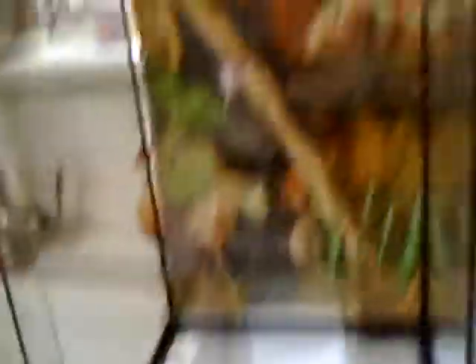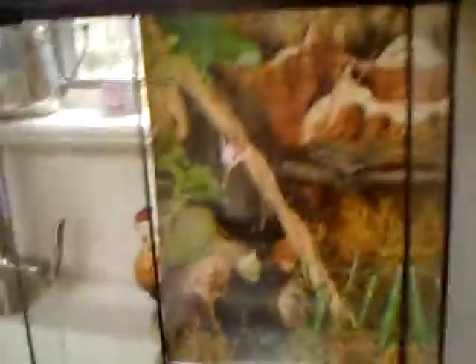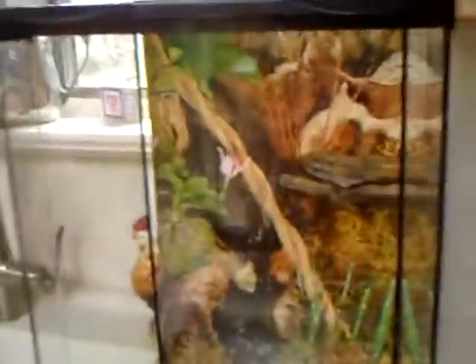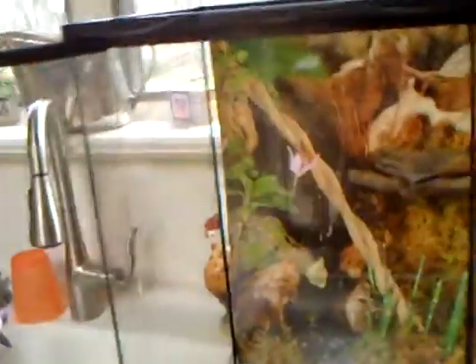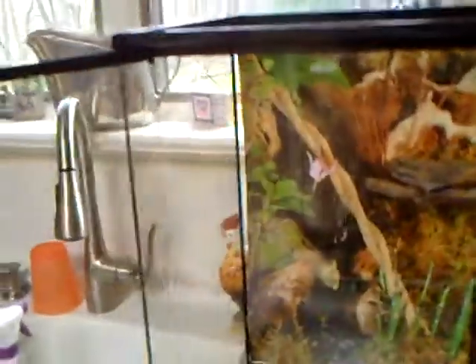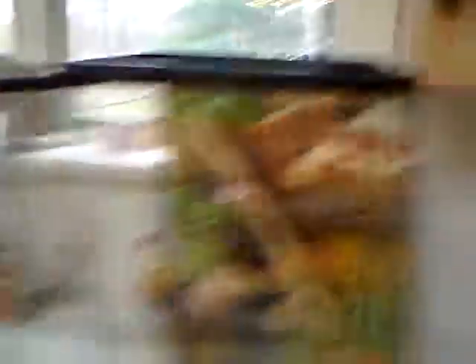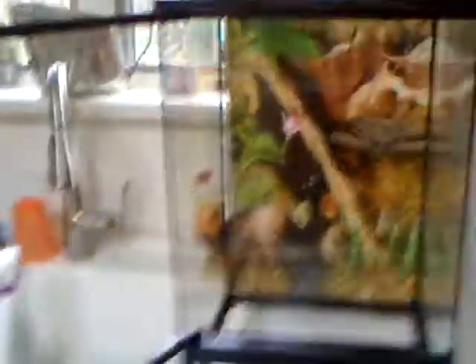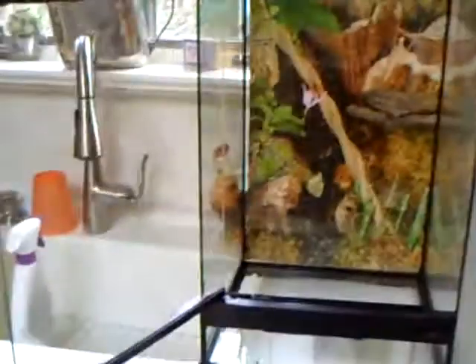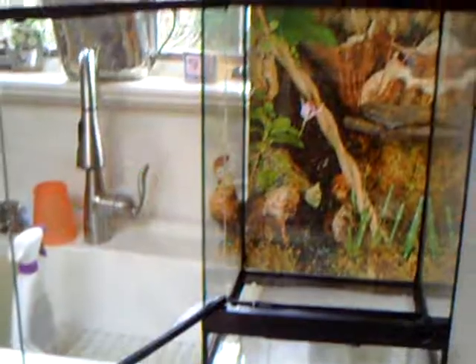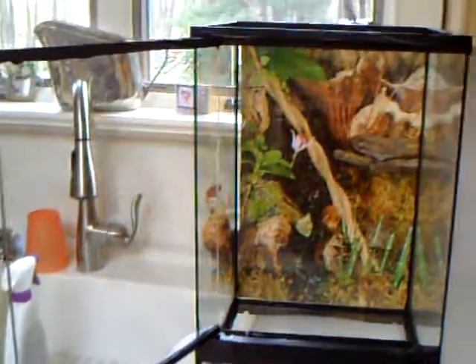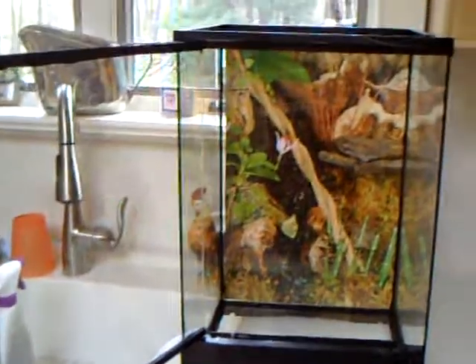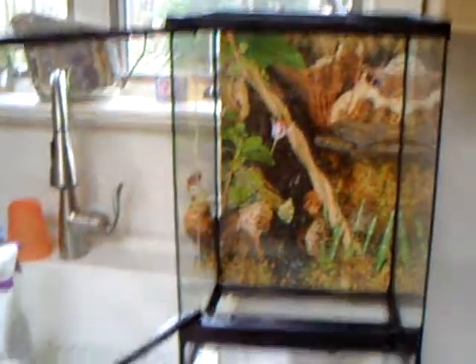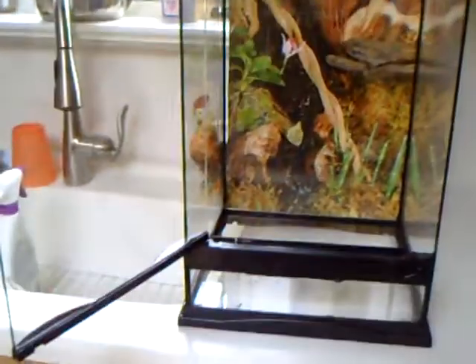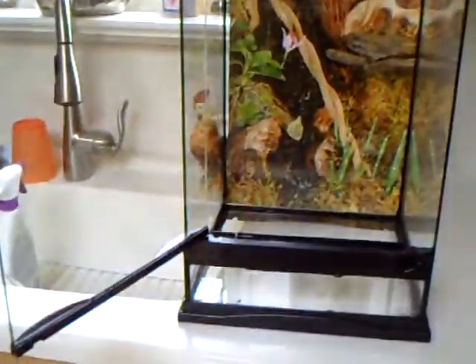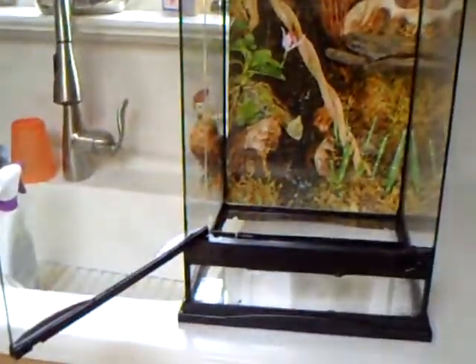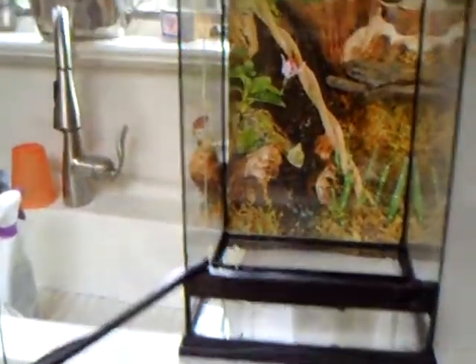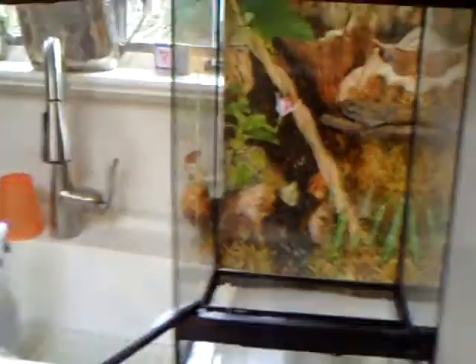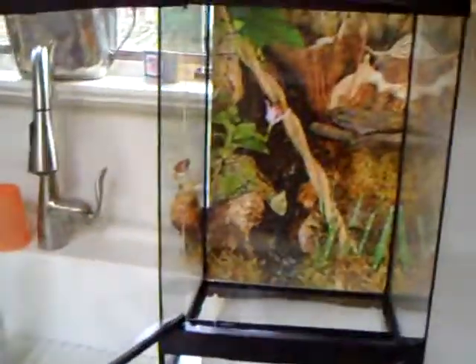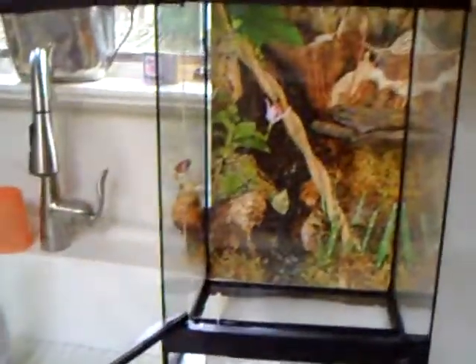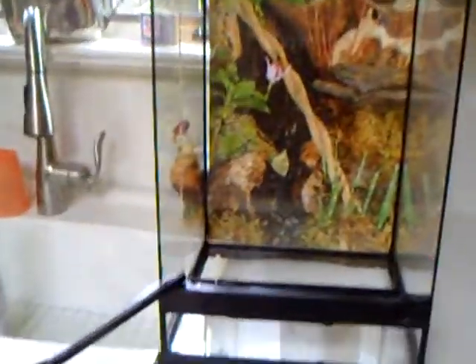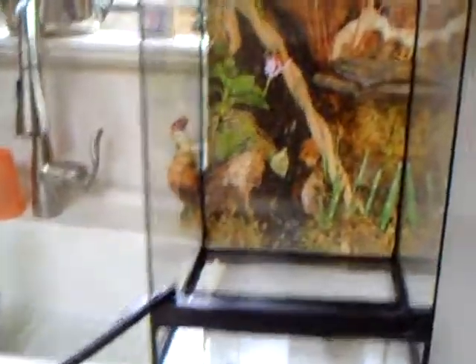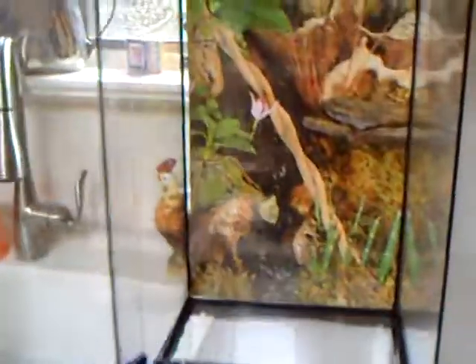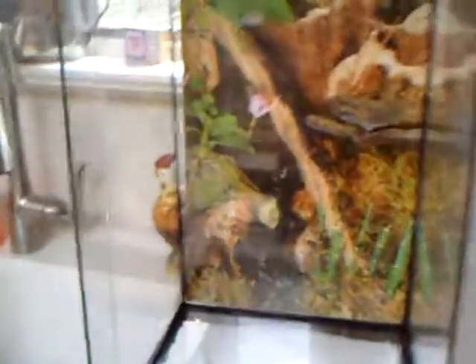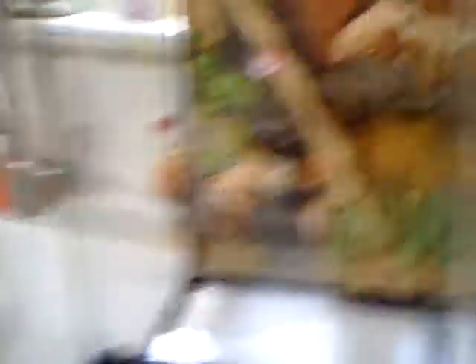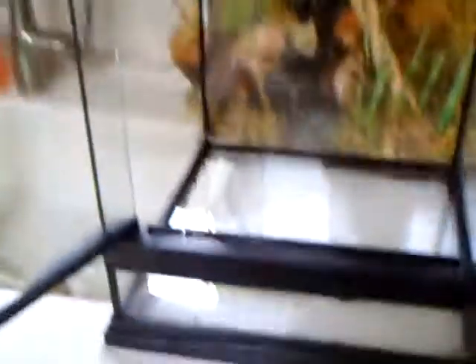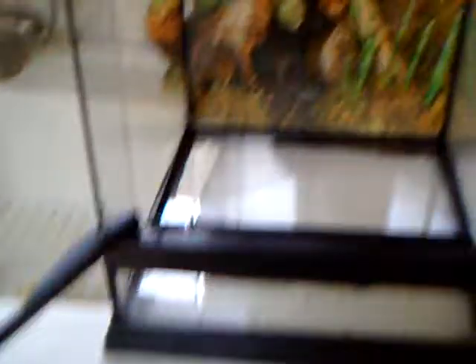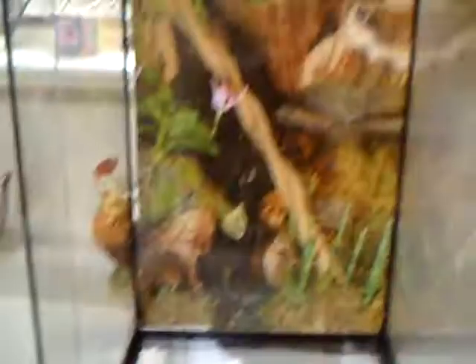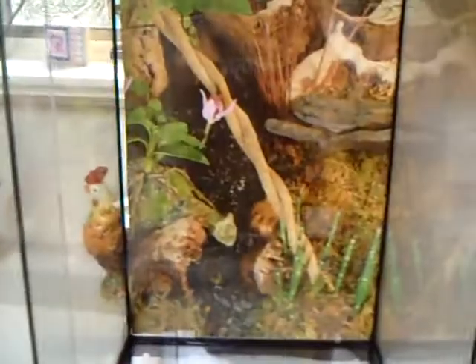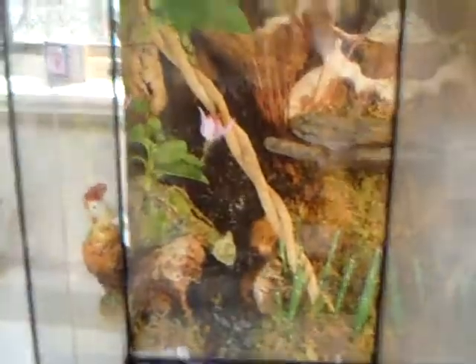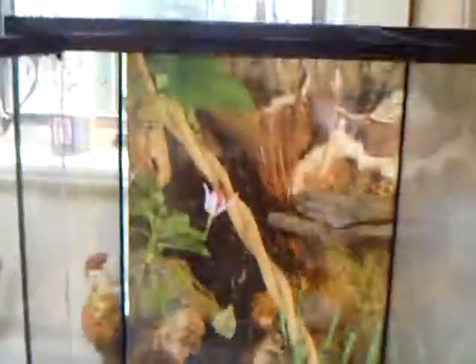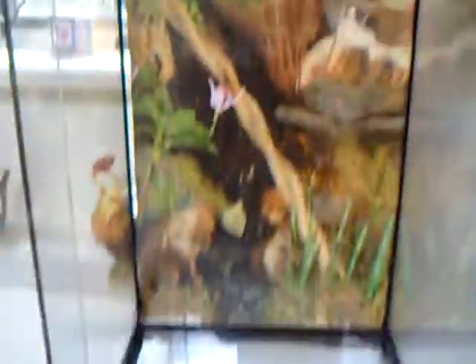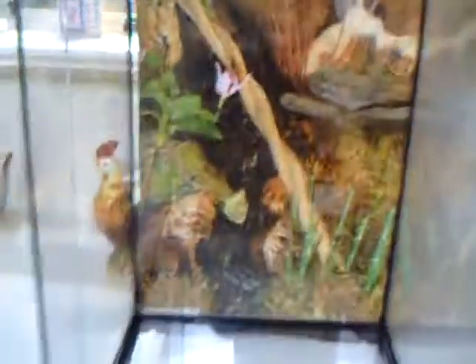Alright, so first I got a 12x12x18 naturalistic terrarium by Zumad, and I just have a background there.